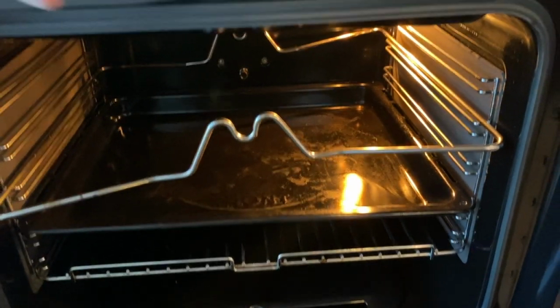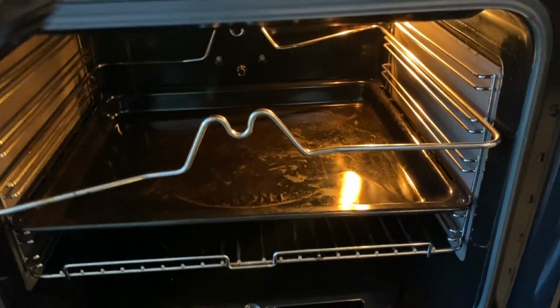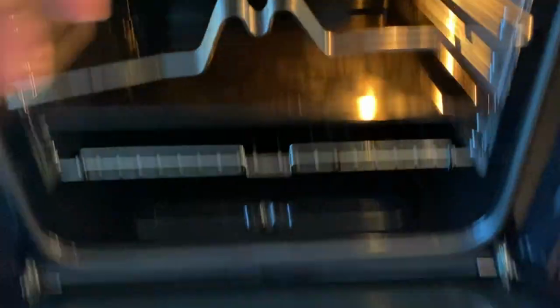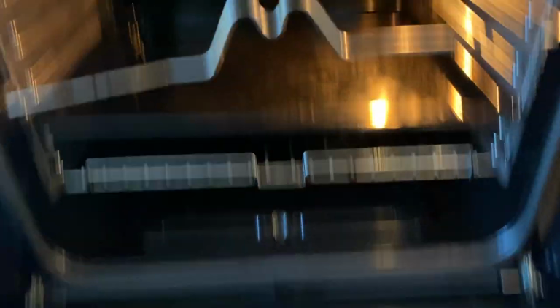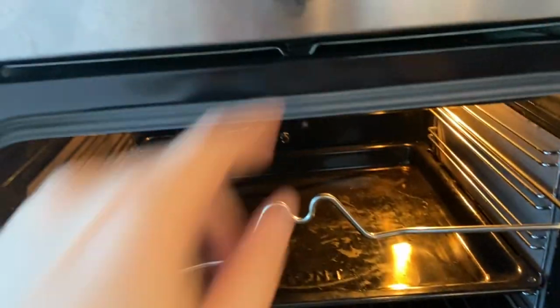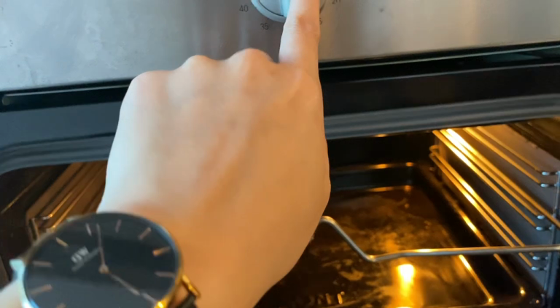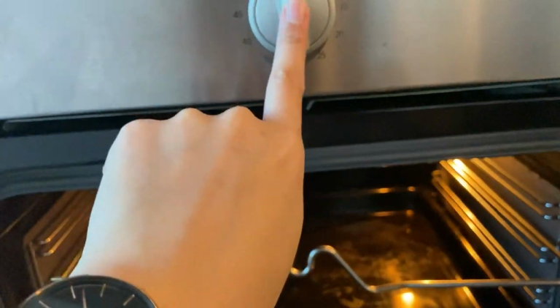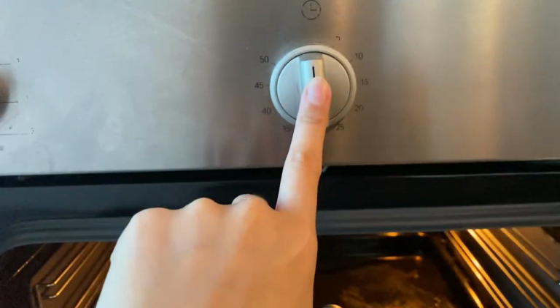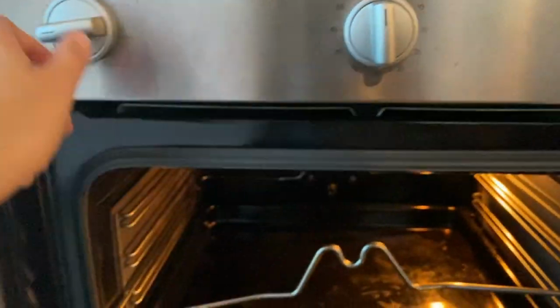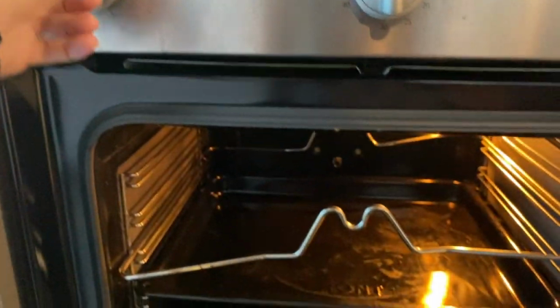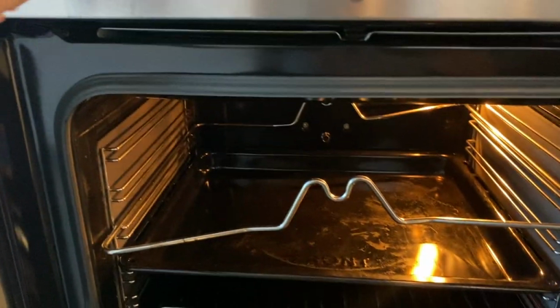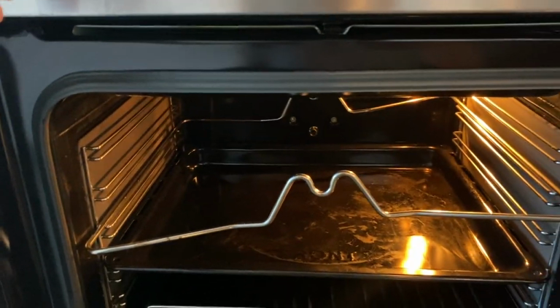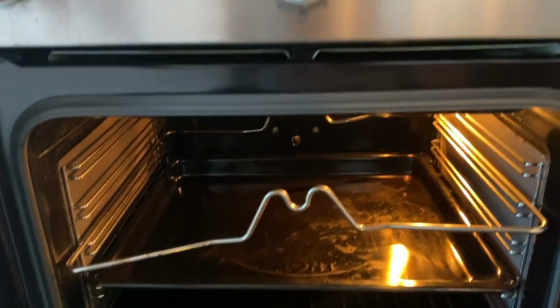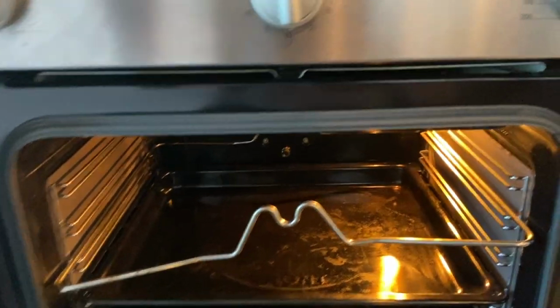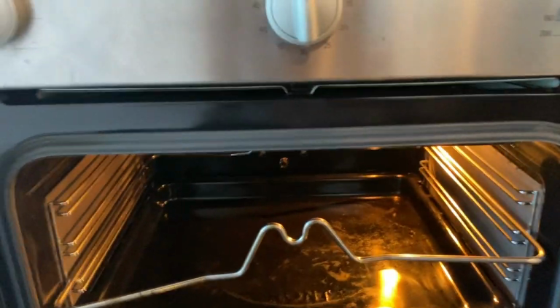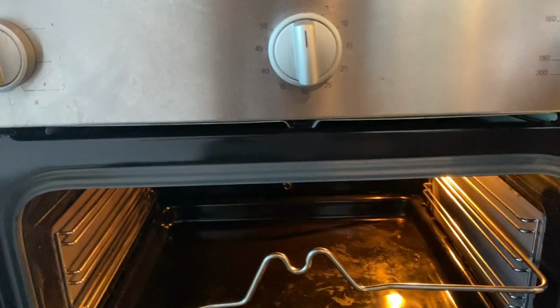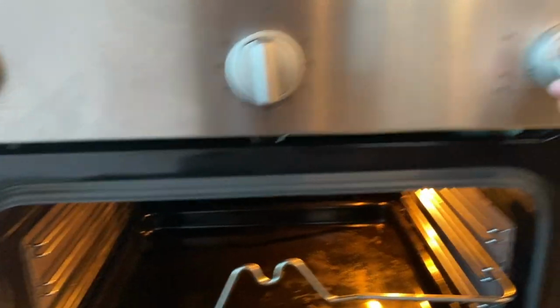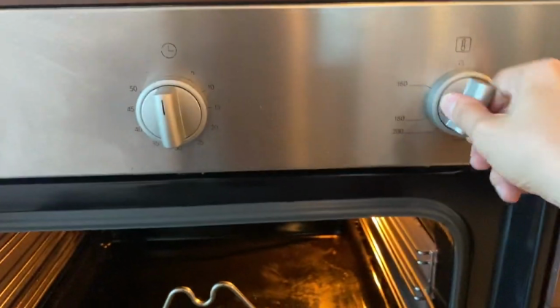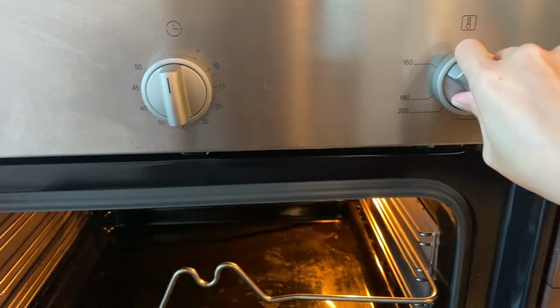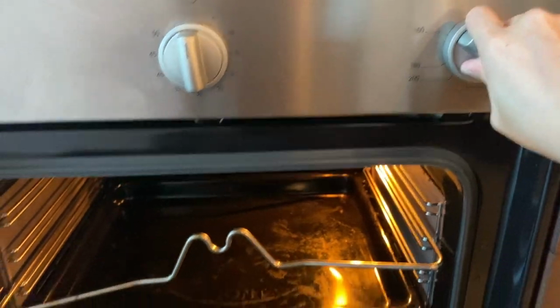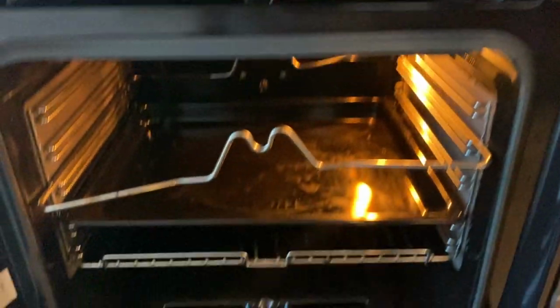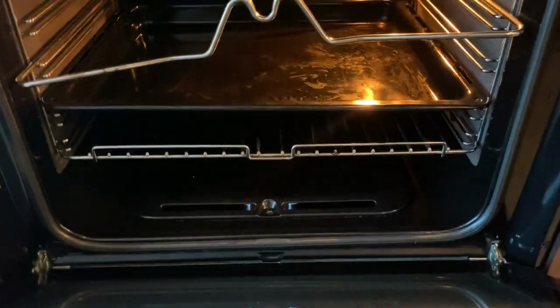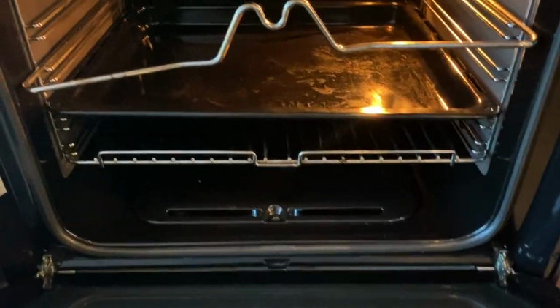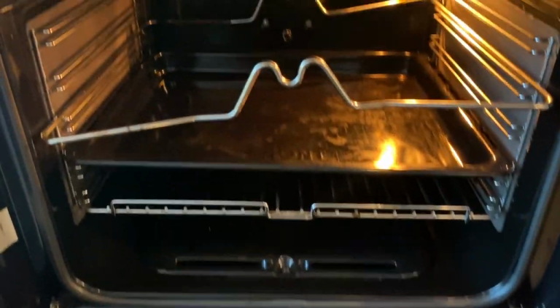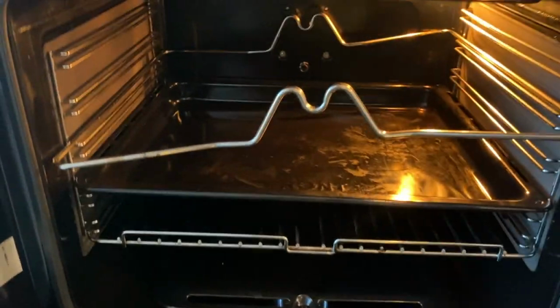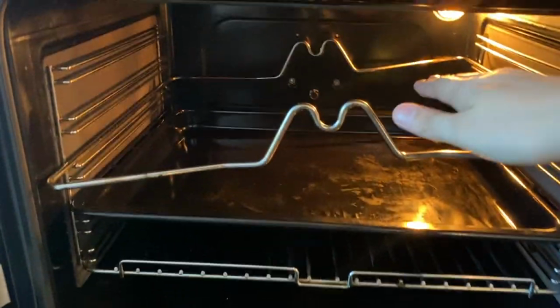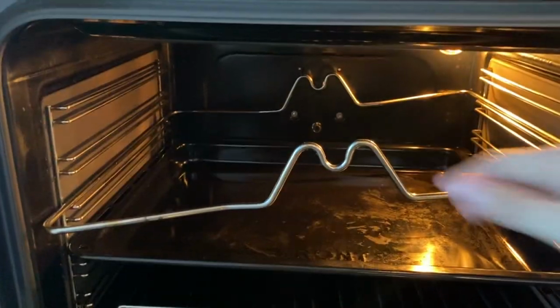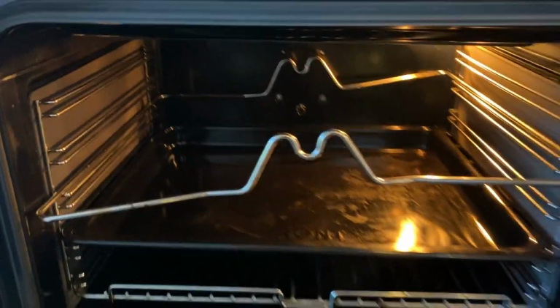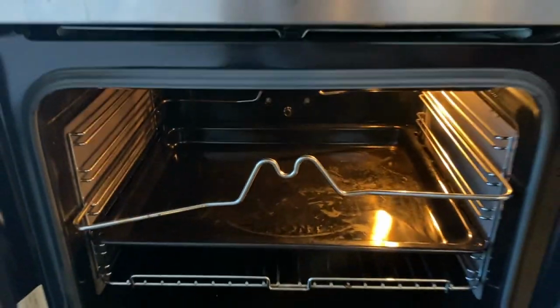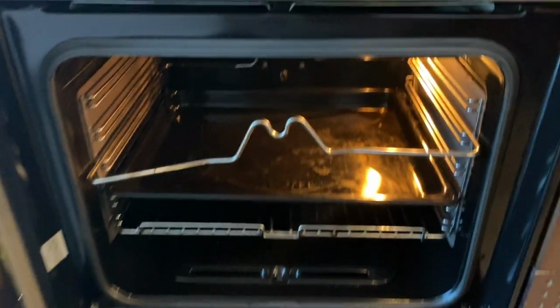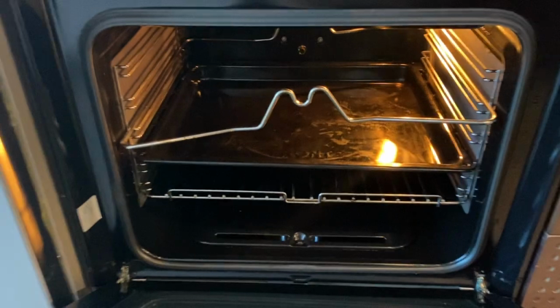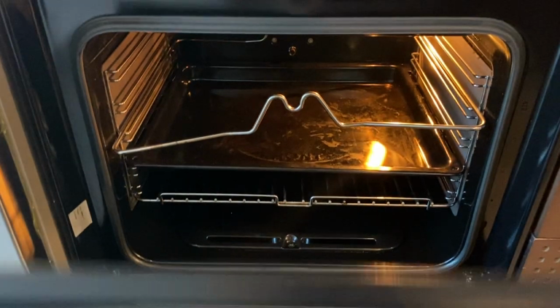And then once it's done, you can twist this knob for the timer. Close the lid.